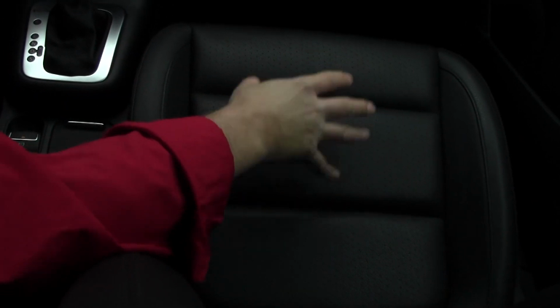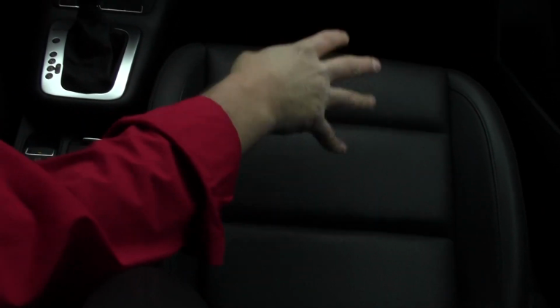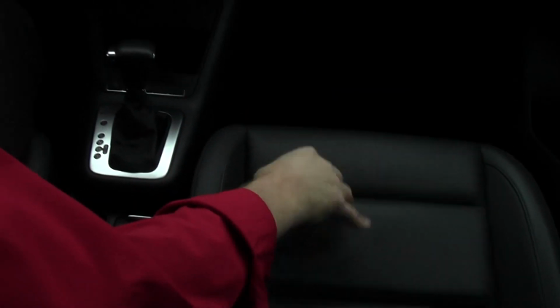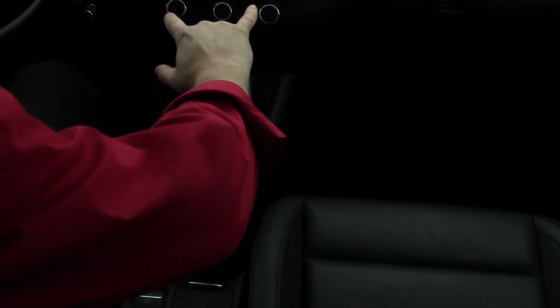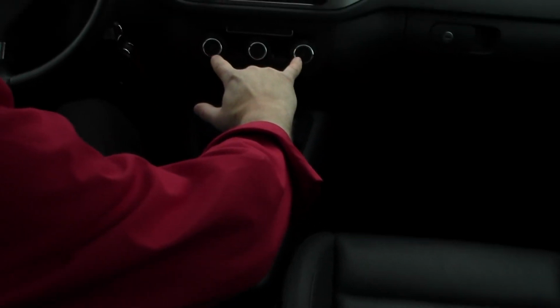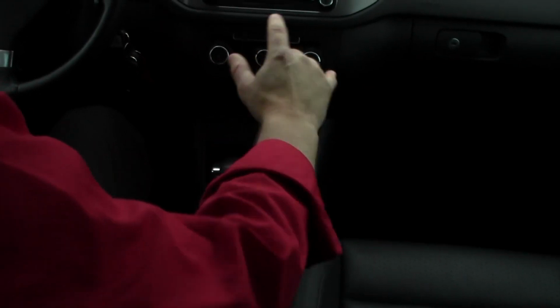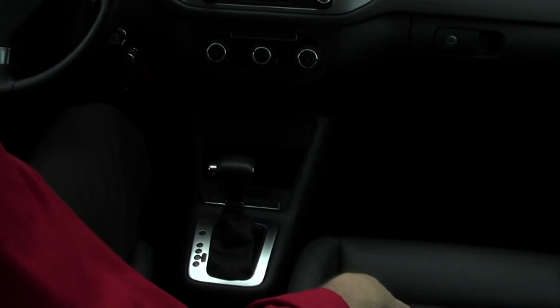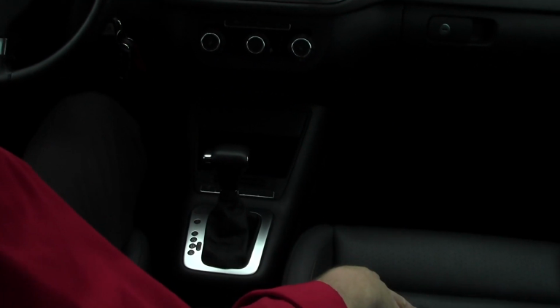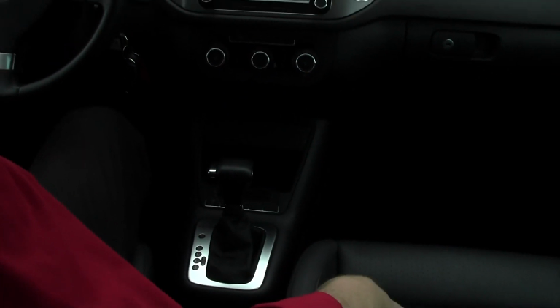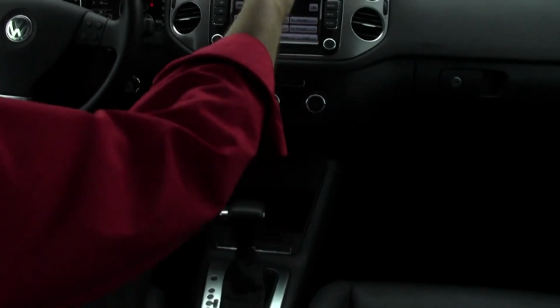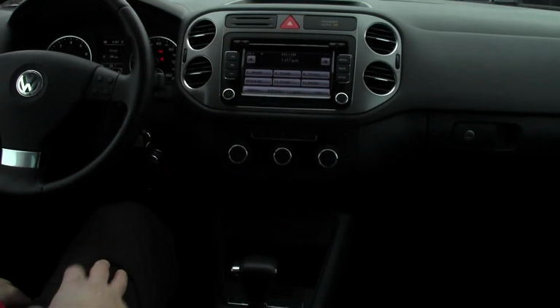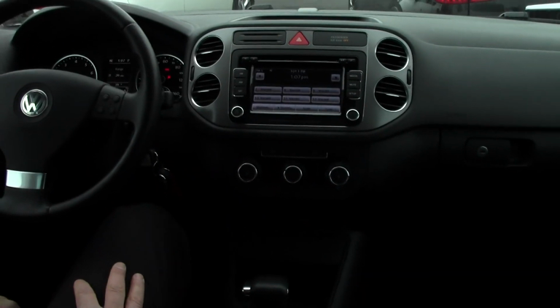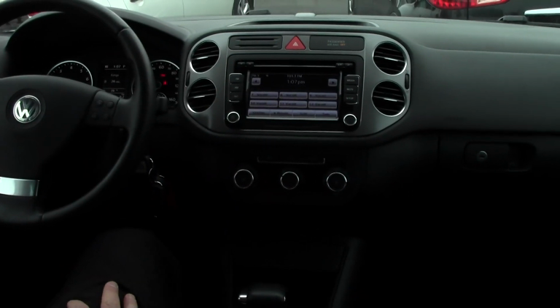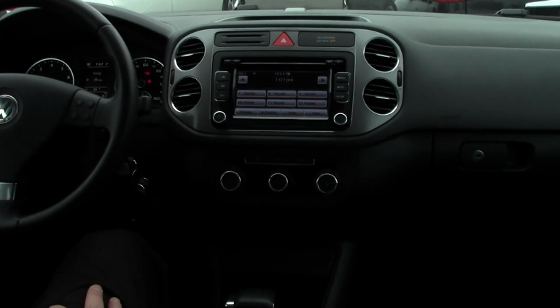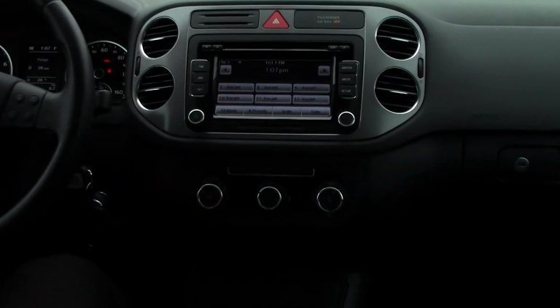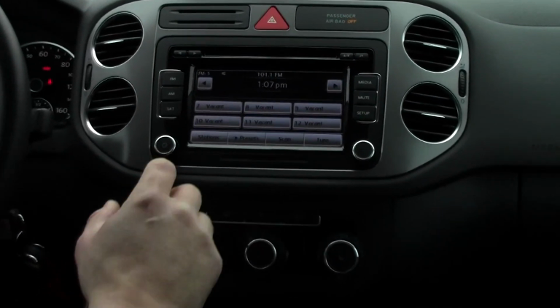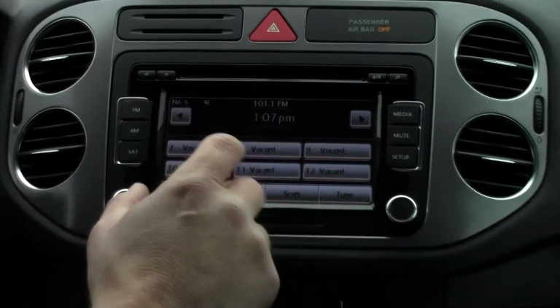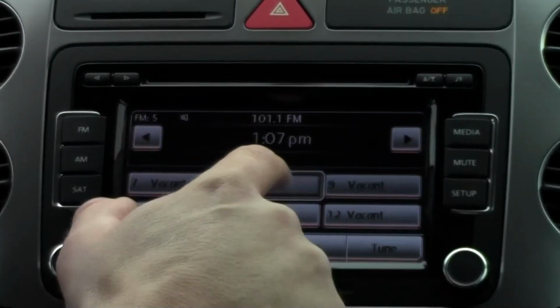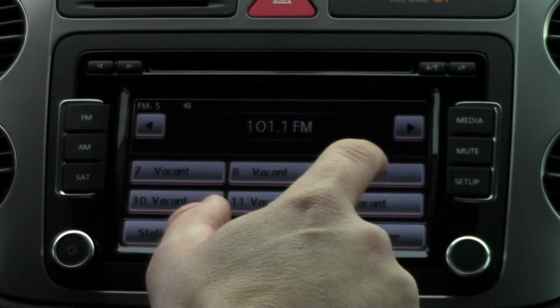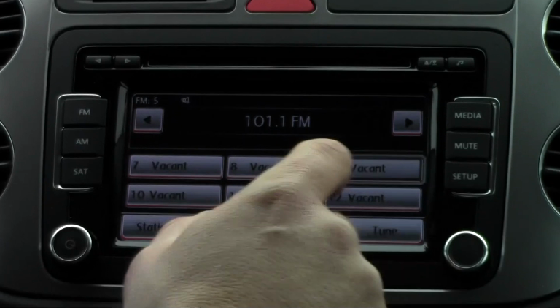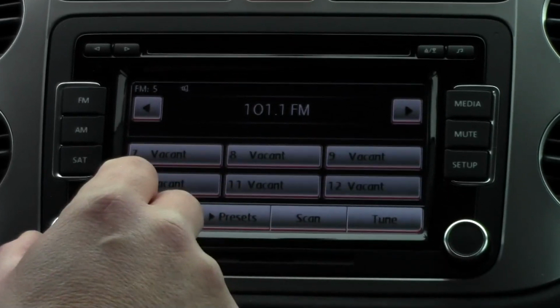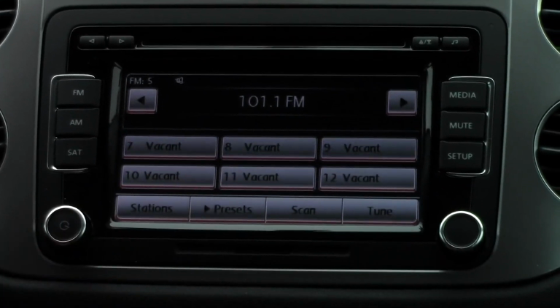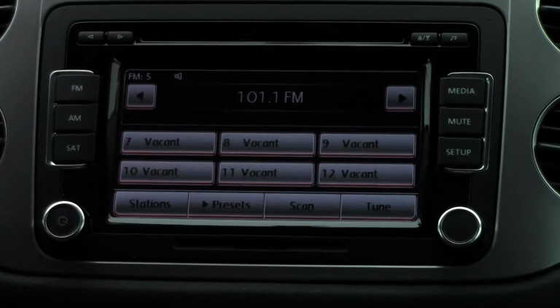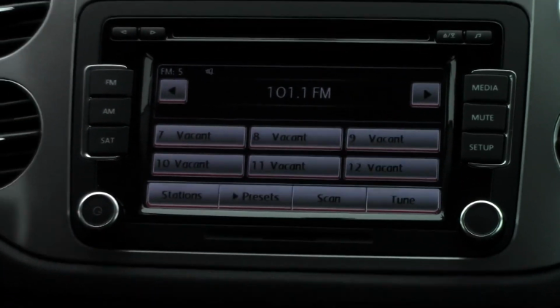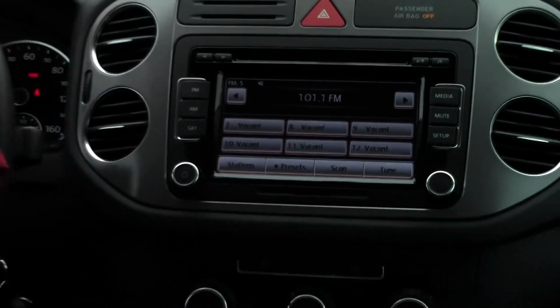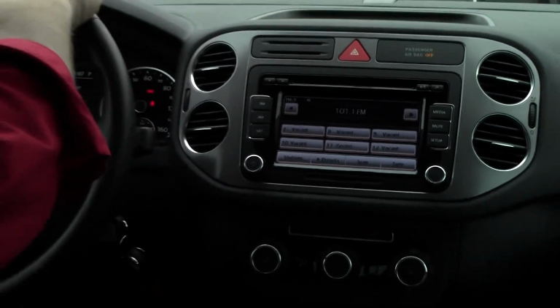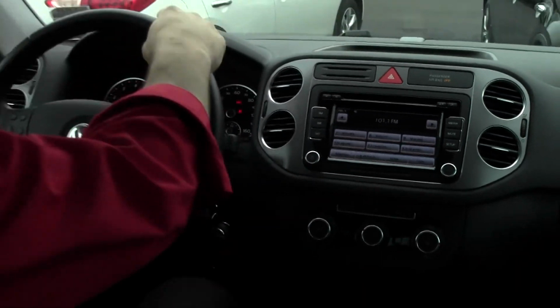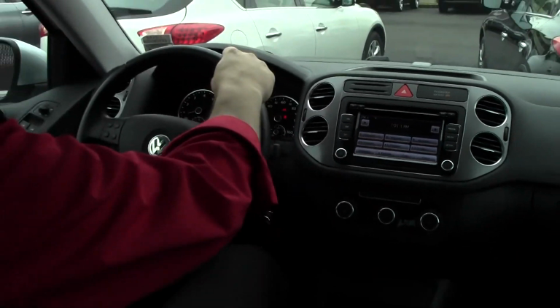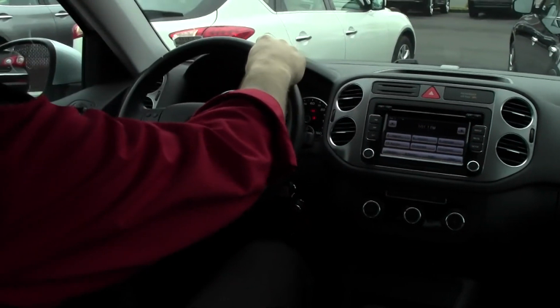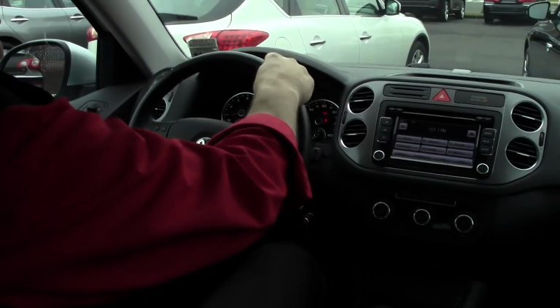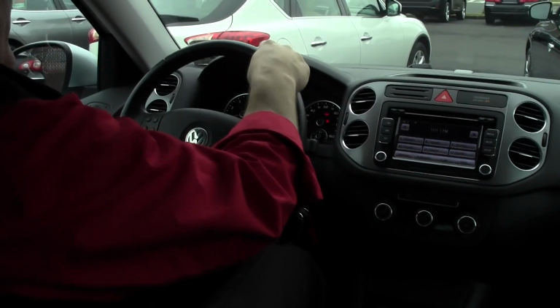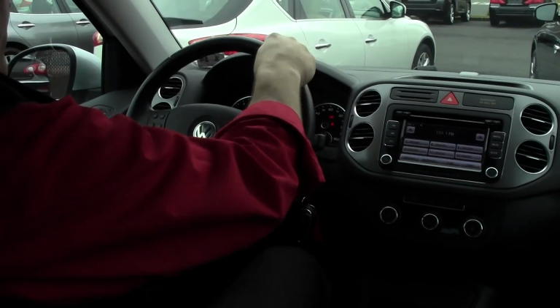There are also heated front seats right here — how nice is that for this time of year! We have an RCD 310 radio CD player with a touch screen, very nice. And there's a leatherette multi-function tilt and telescopic steering wheel with Bluetooth connectivity.